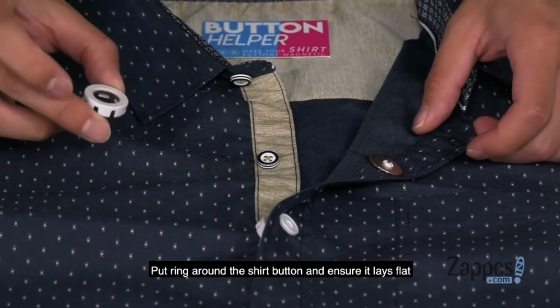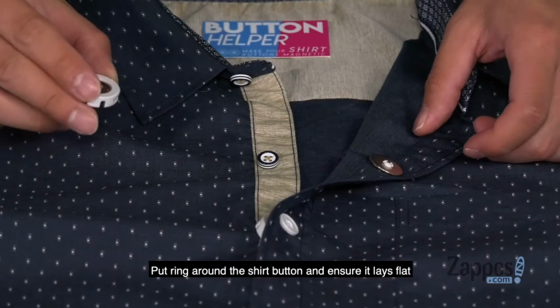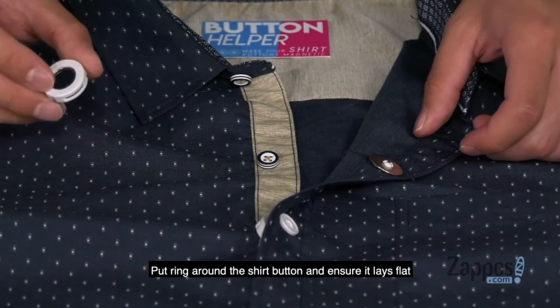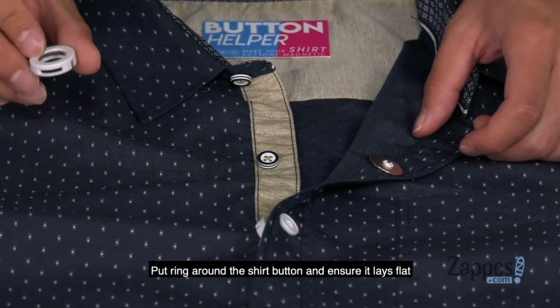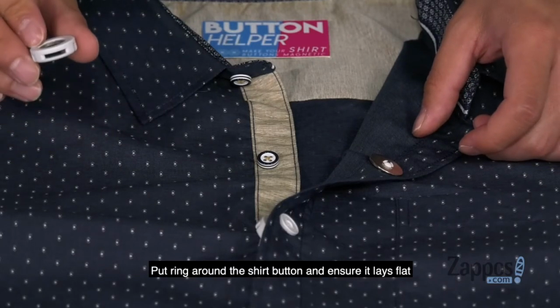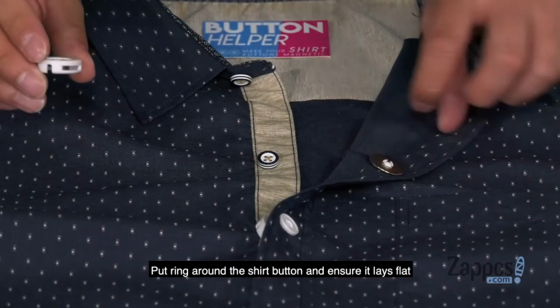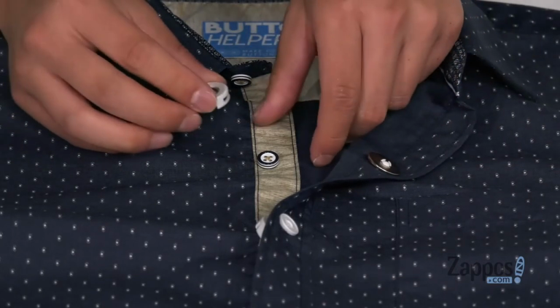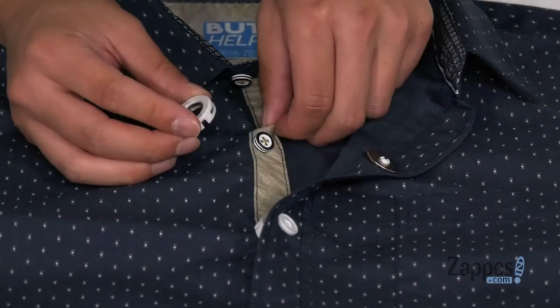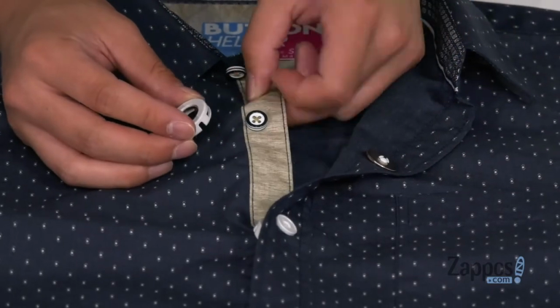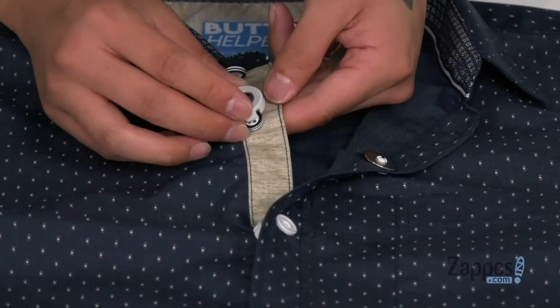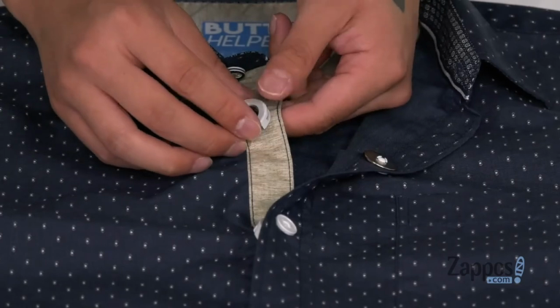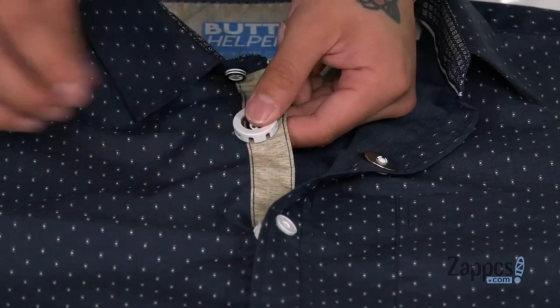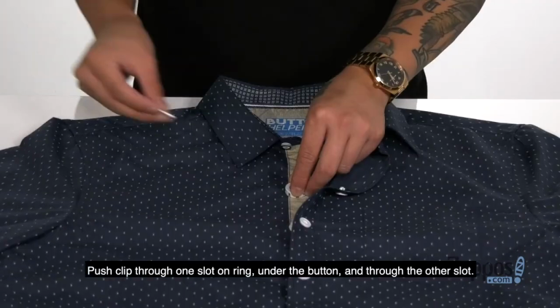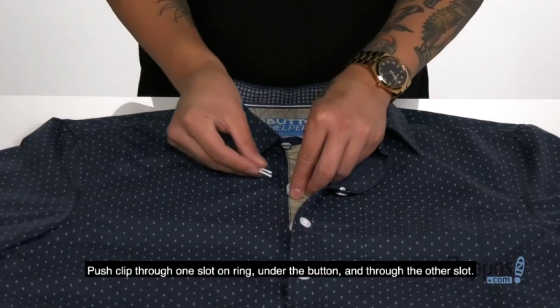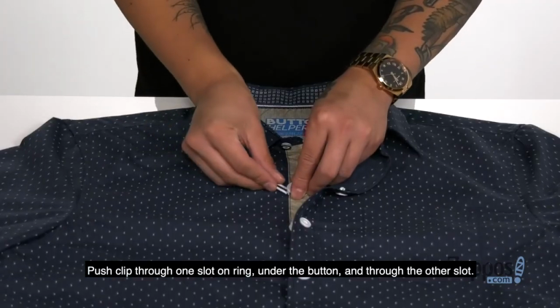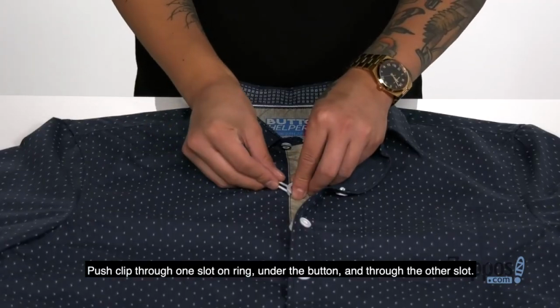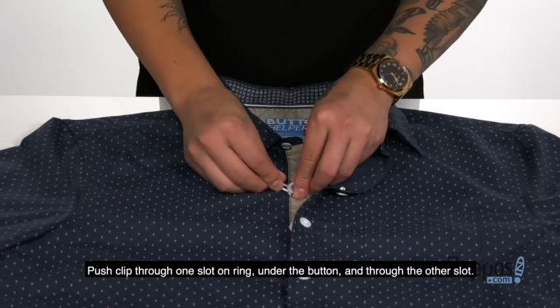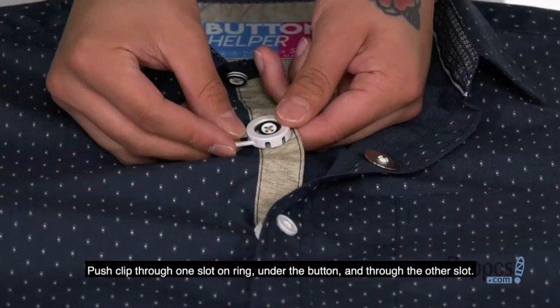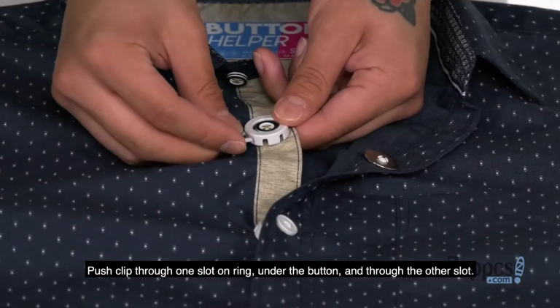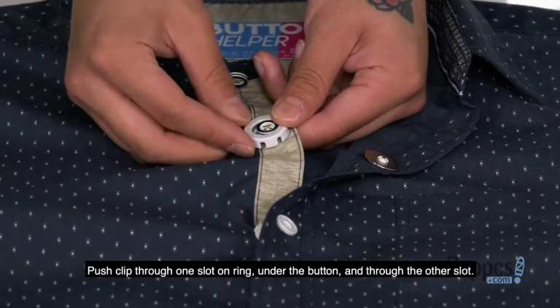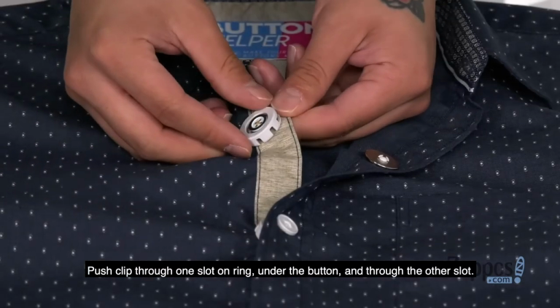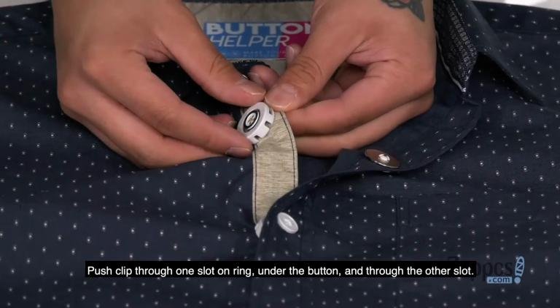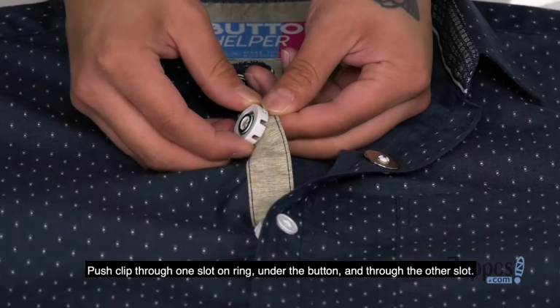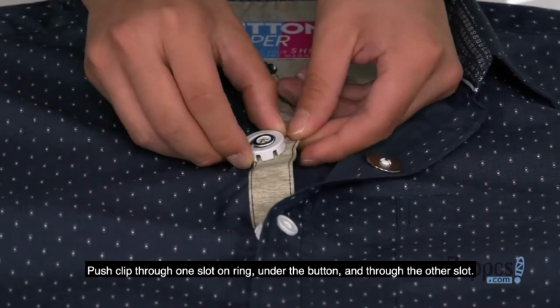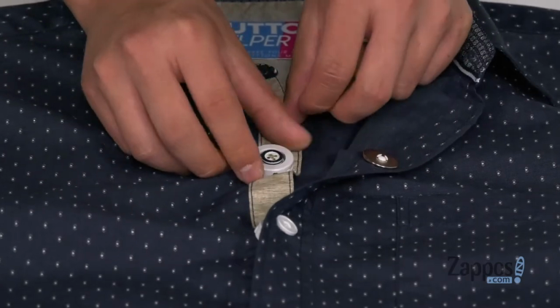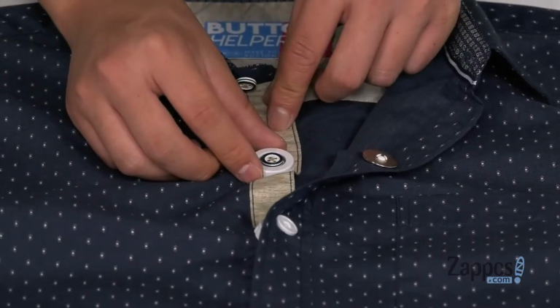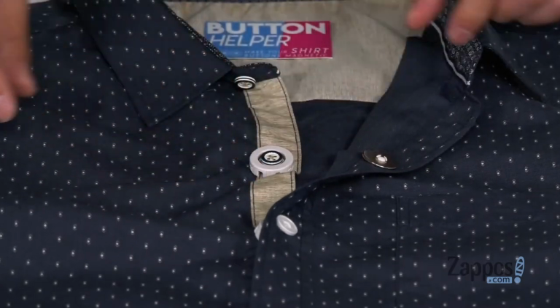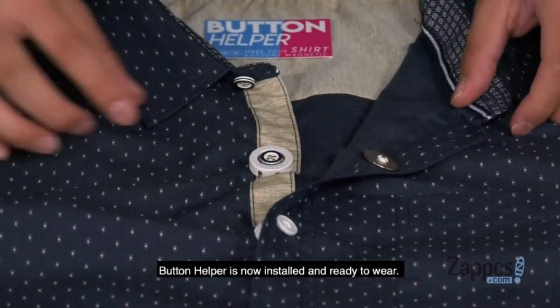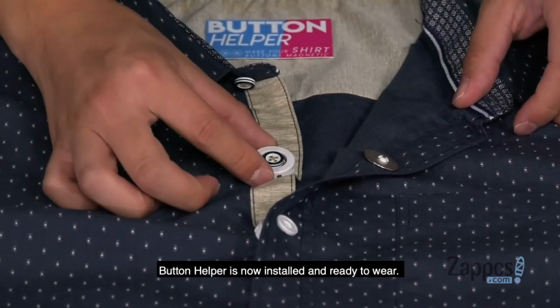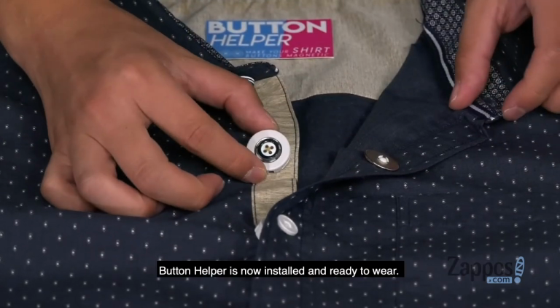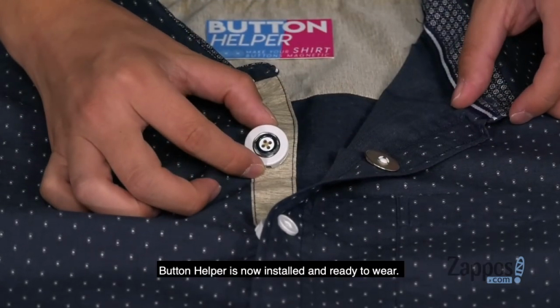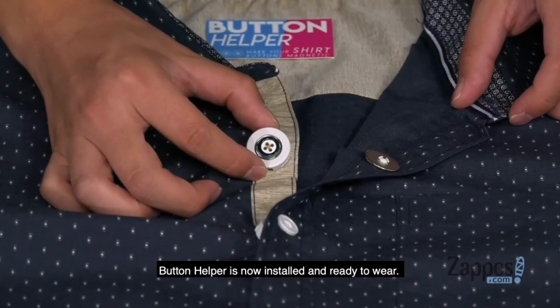Put a ring around the shirt button and ensure it lays flat. Push the clip through one slot on the ring, under the button, and through the other slot. The button helper is now installed and ready to wear.